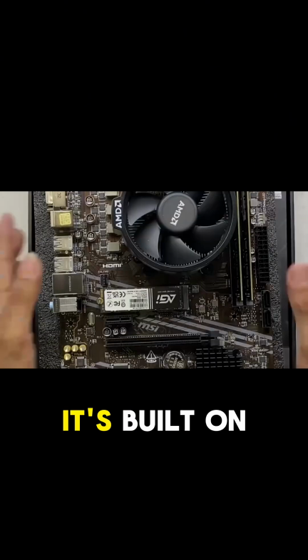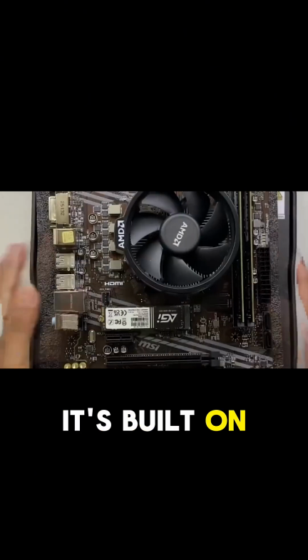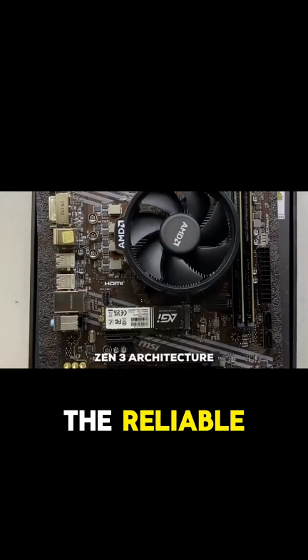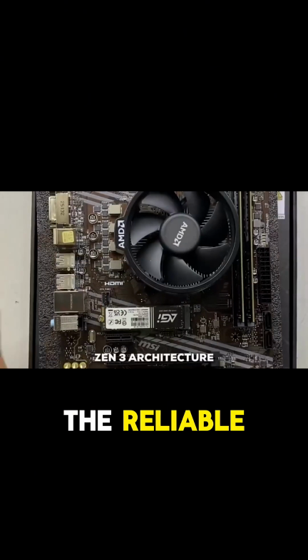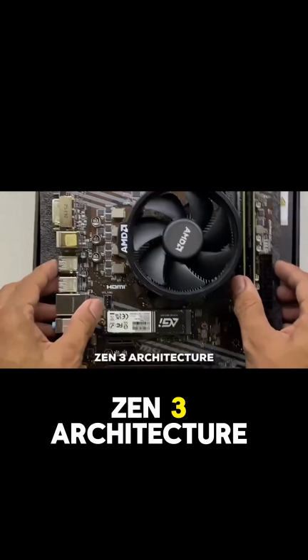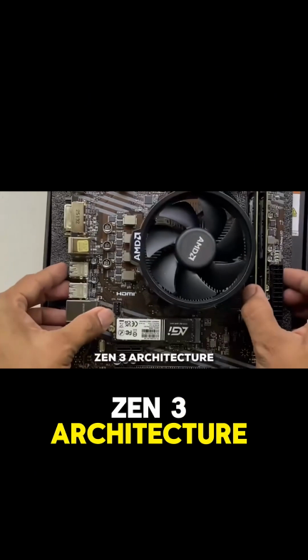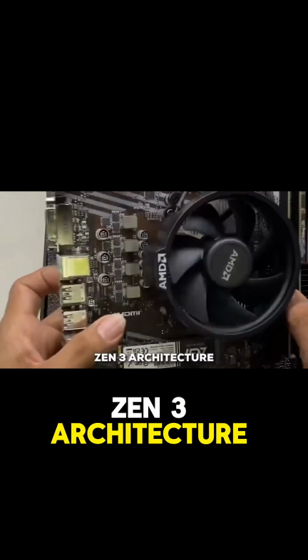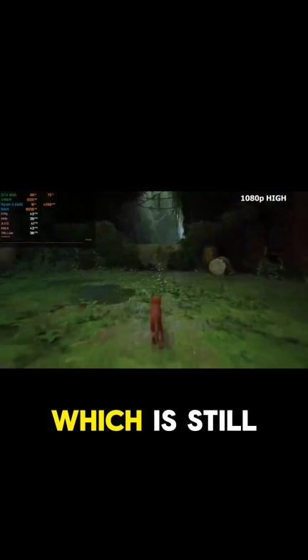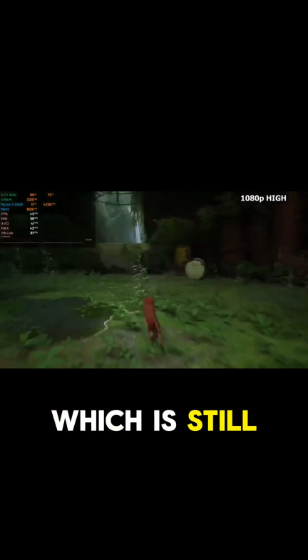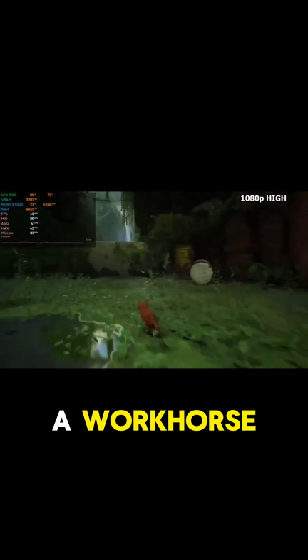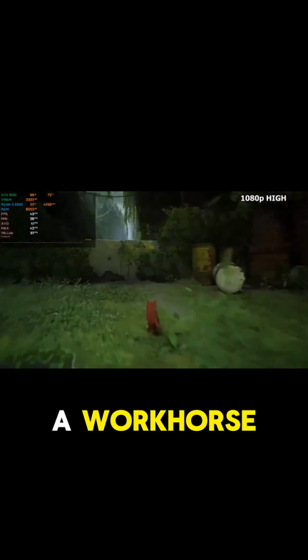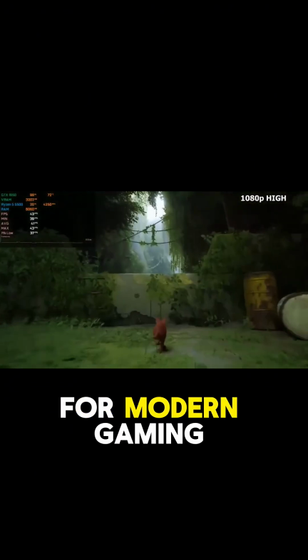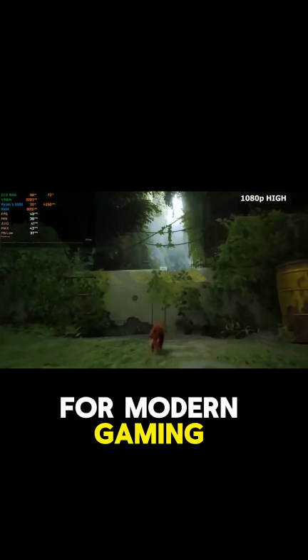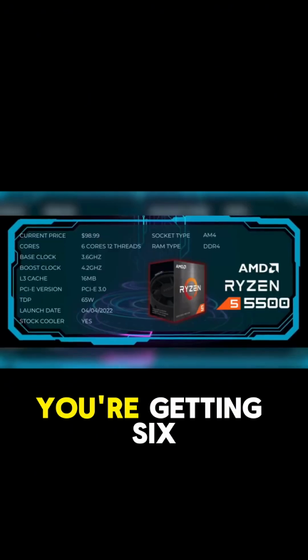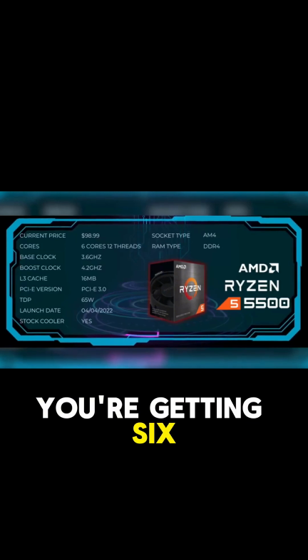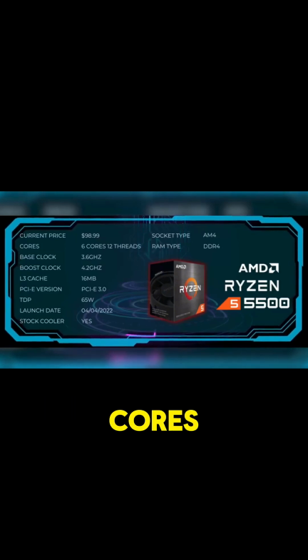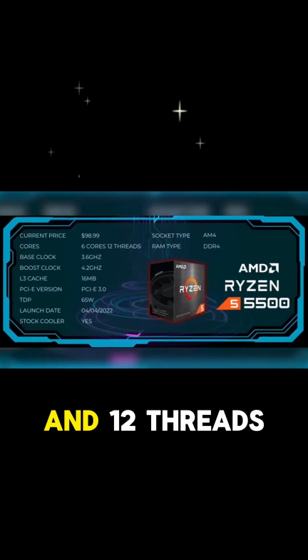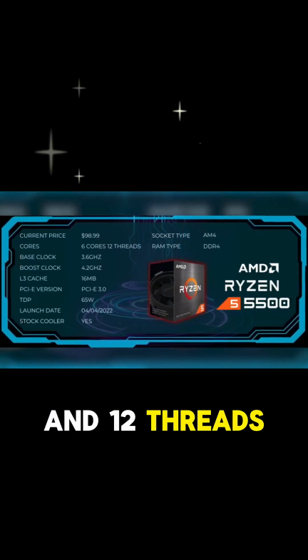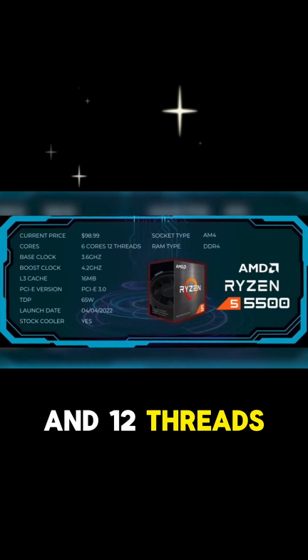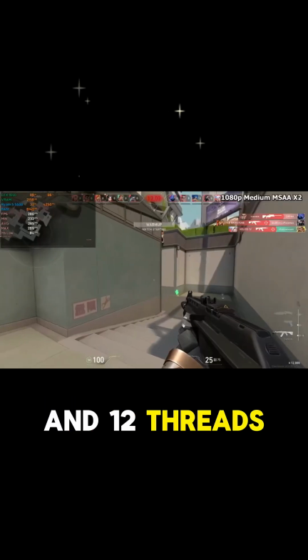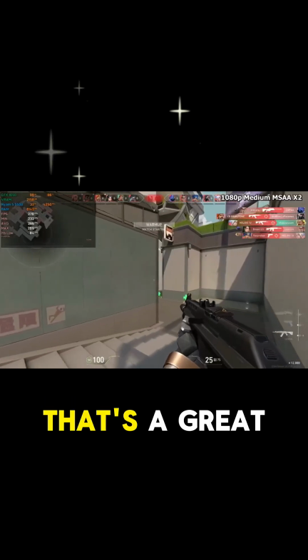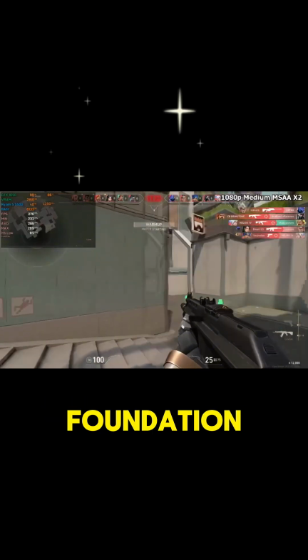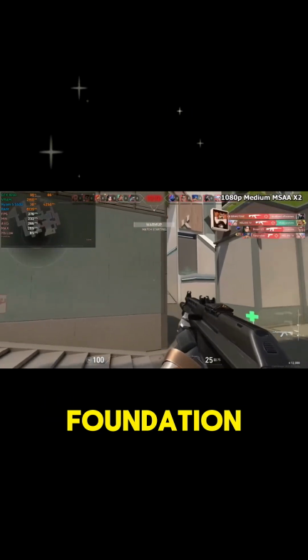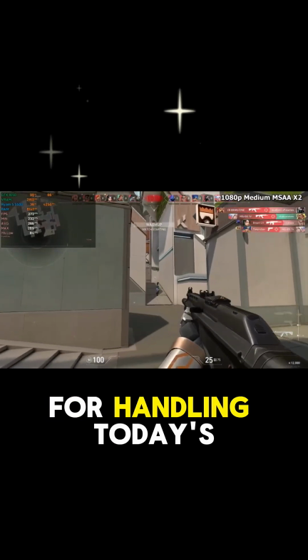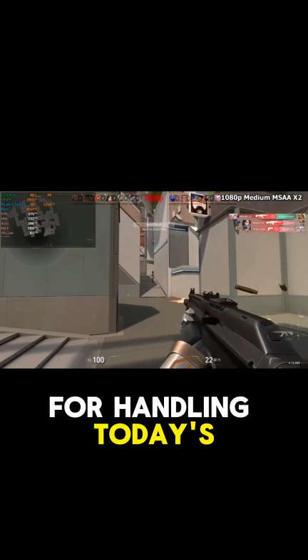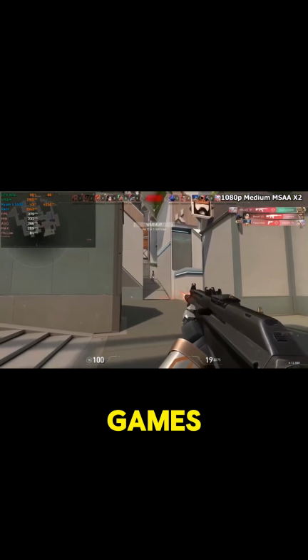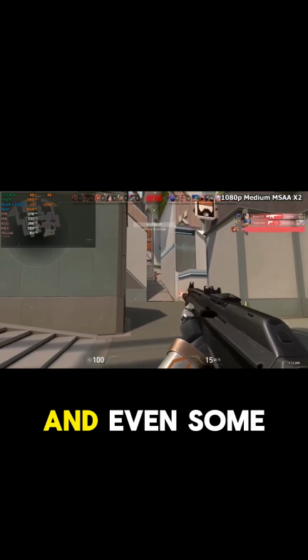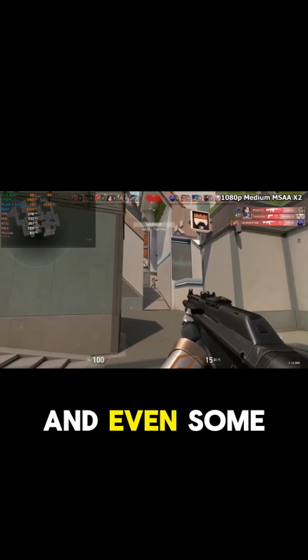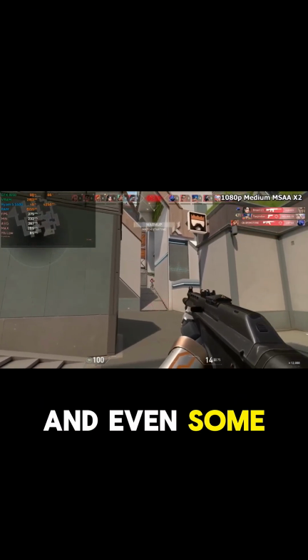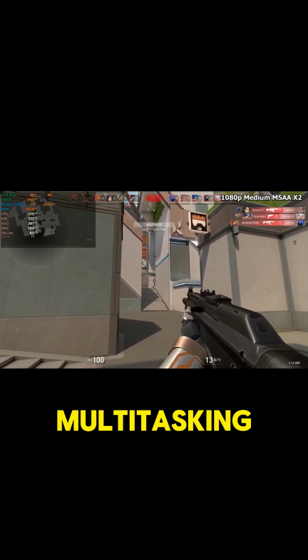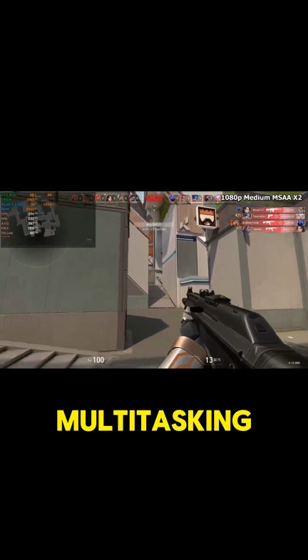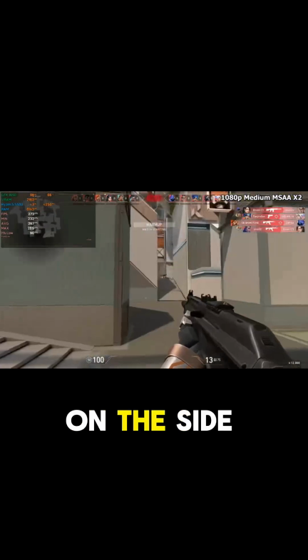It's built on the reliable Zen 3 architecture, which is still a workhorse for modern gaming. You're getting 6 cores and 12 threads, and that's a great foundation for handling today's games and even some multitasking on the side.